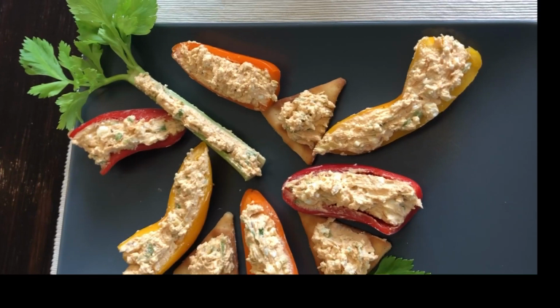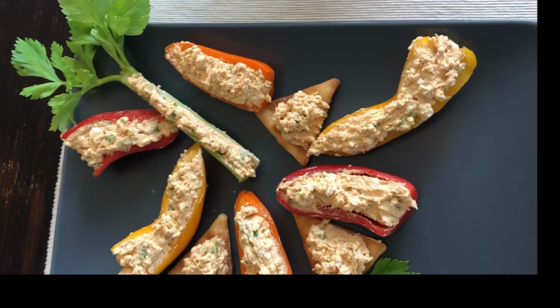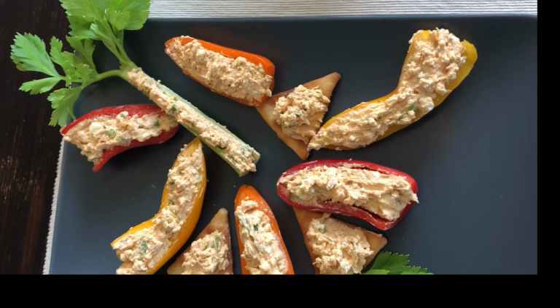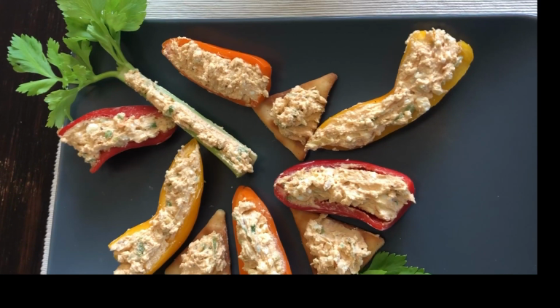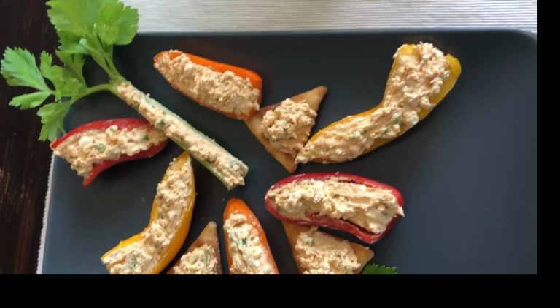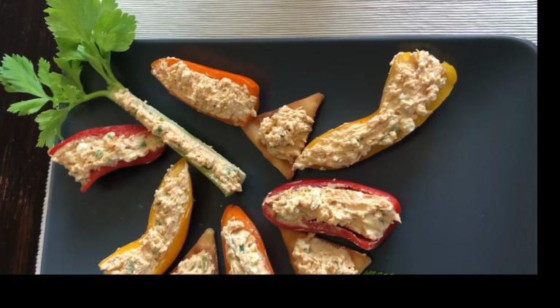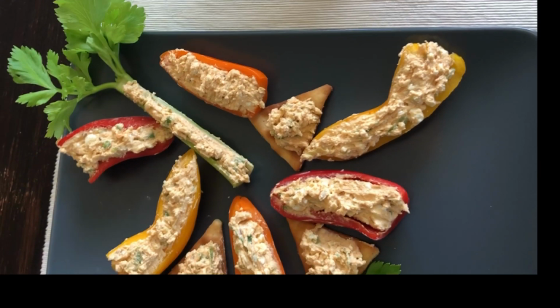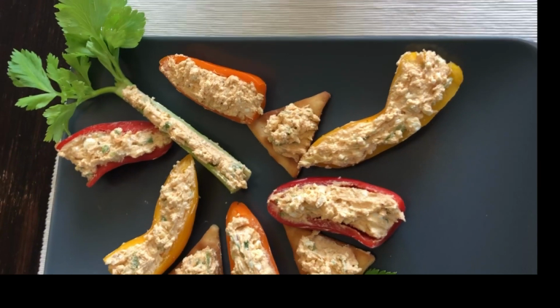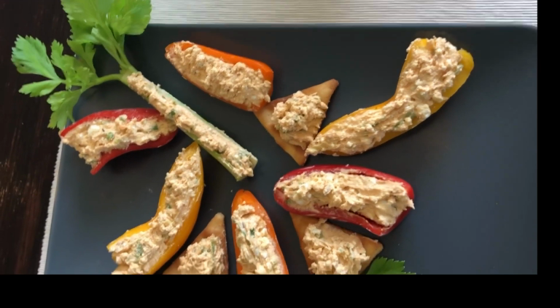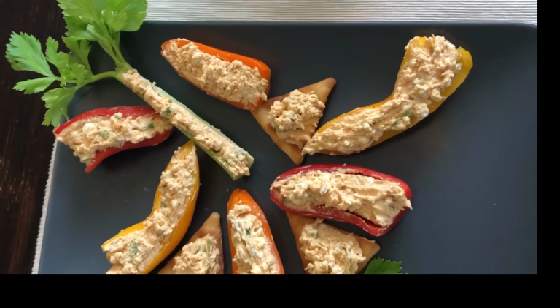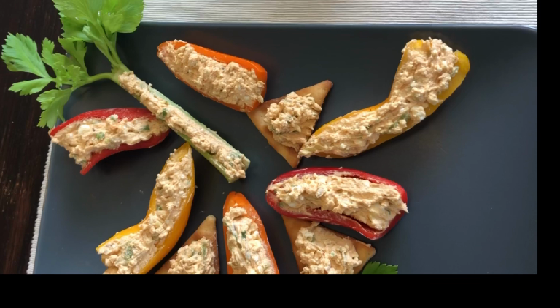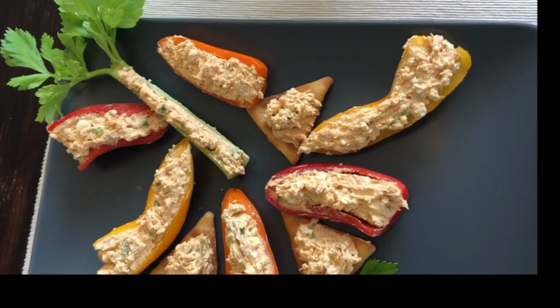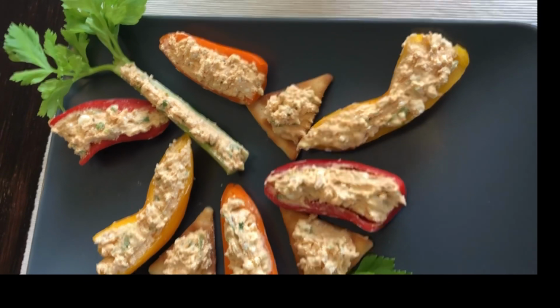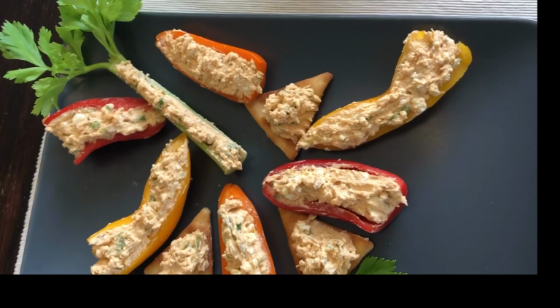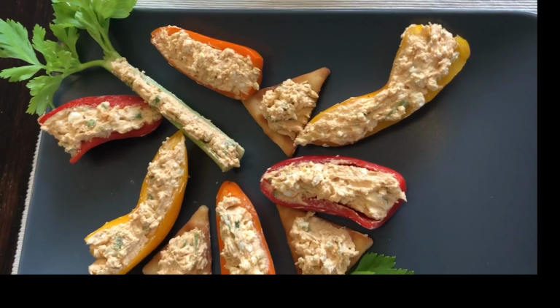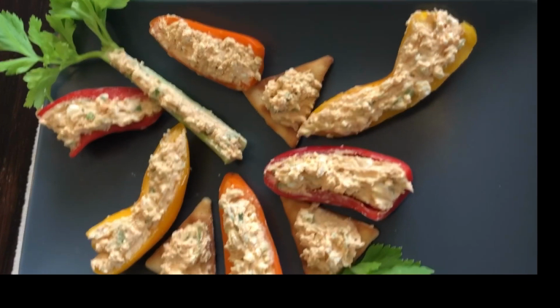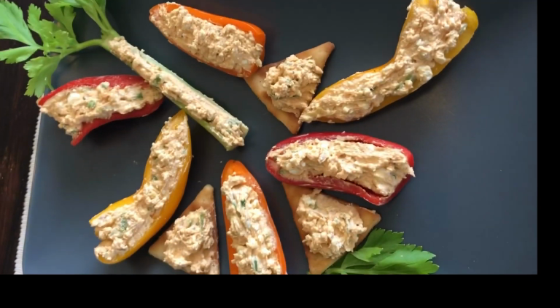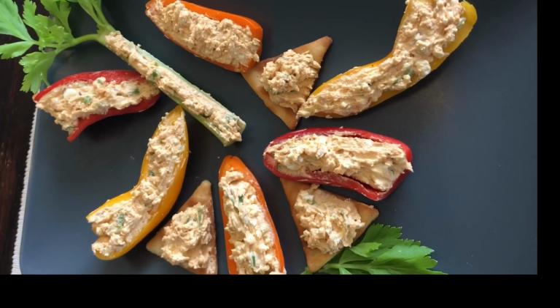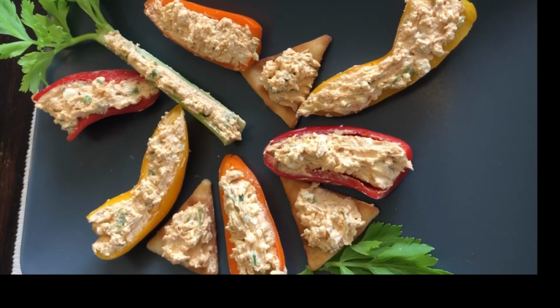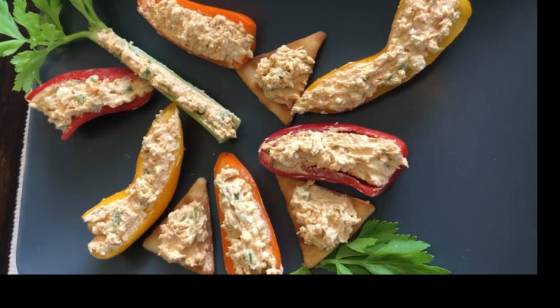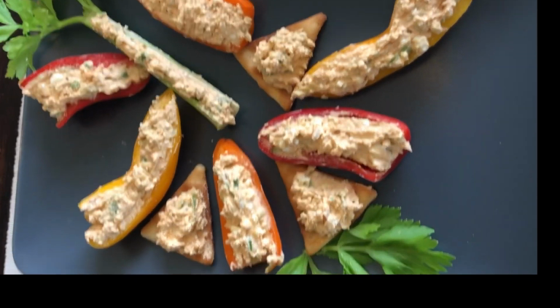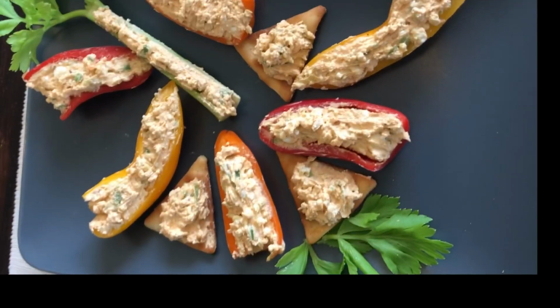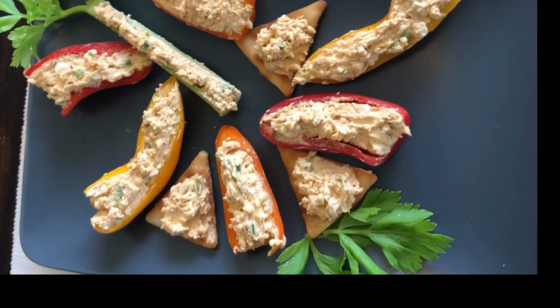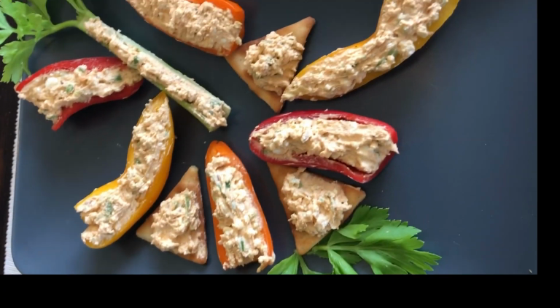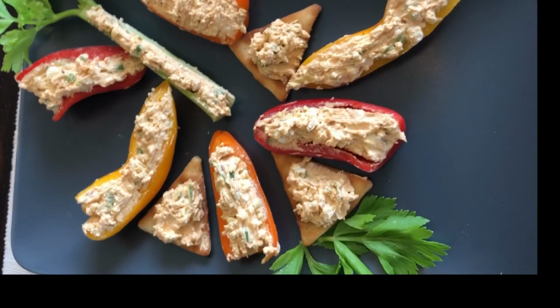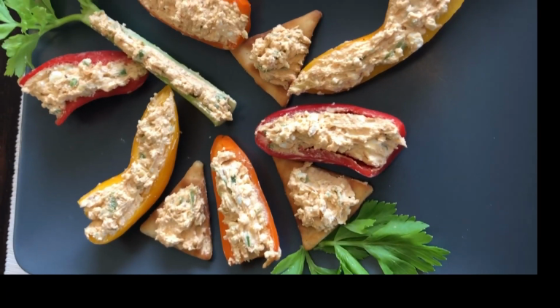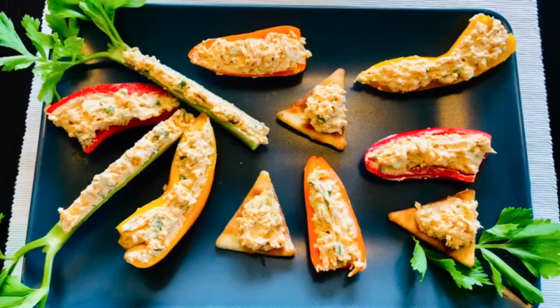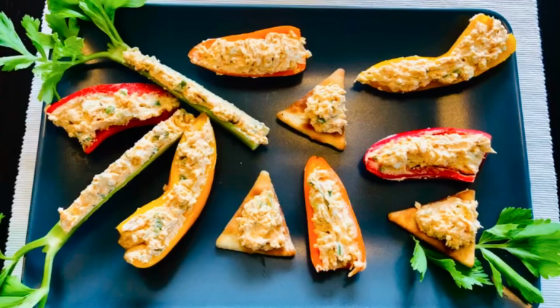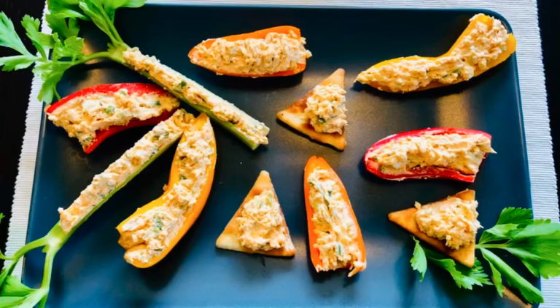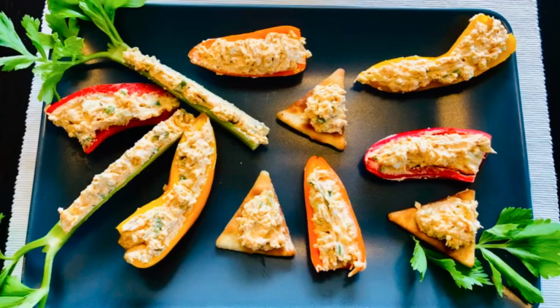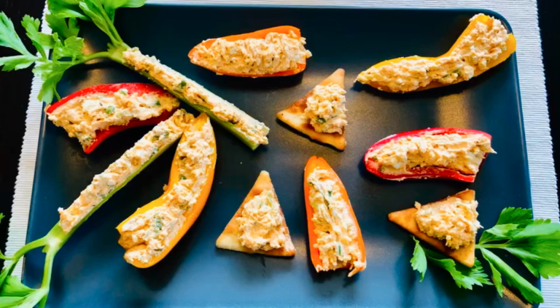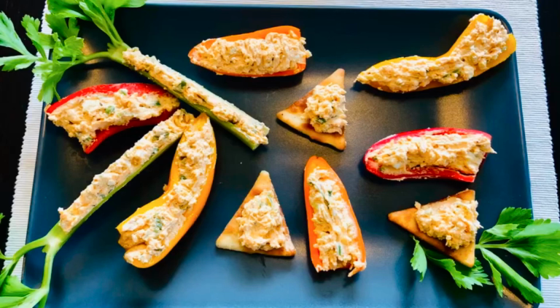And there it is — enjoy! For those new to the channel, don't forget to subscribe. Questions, likes, and comments are welcome.